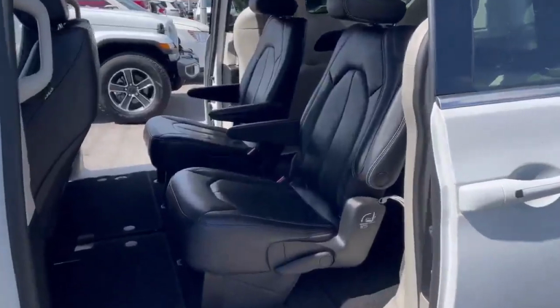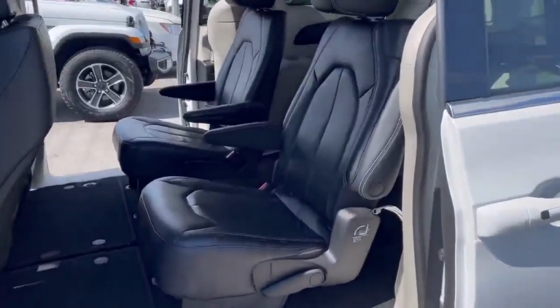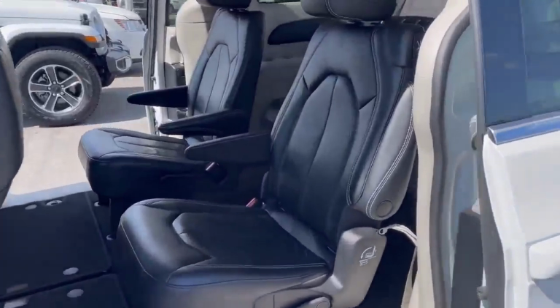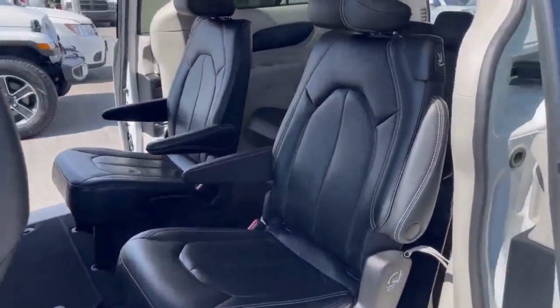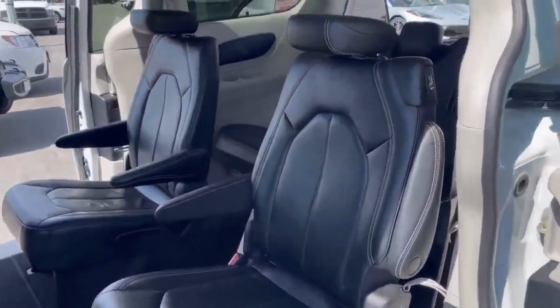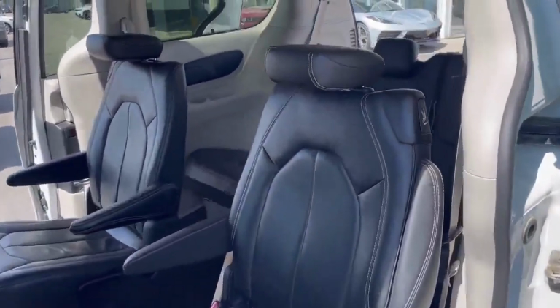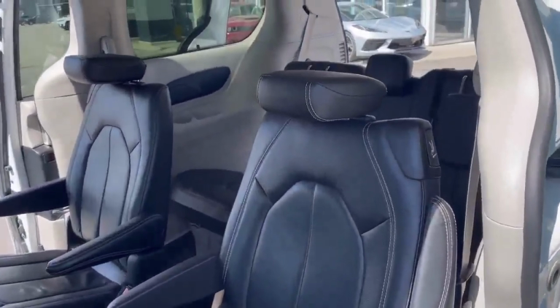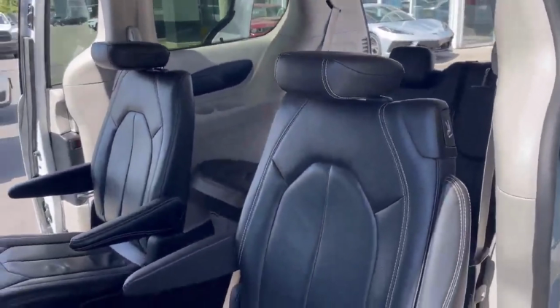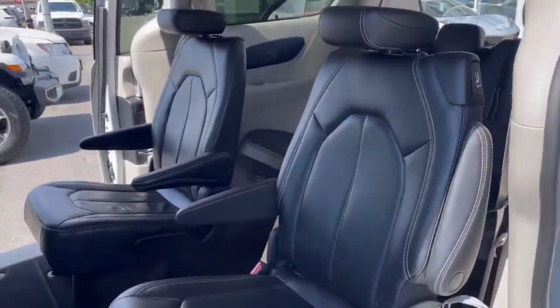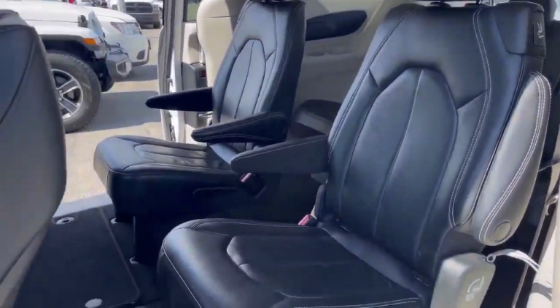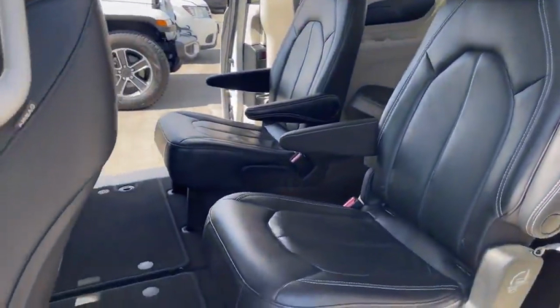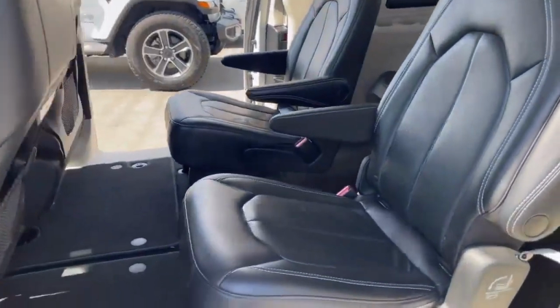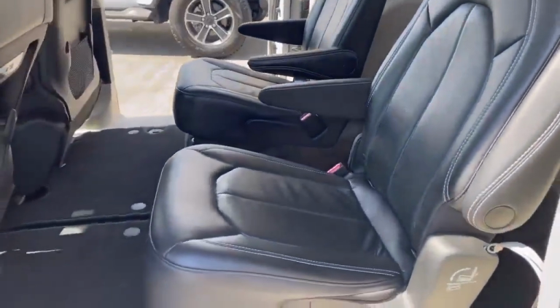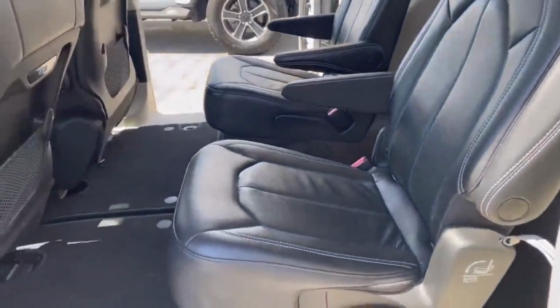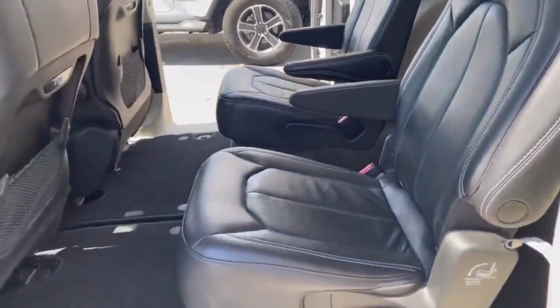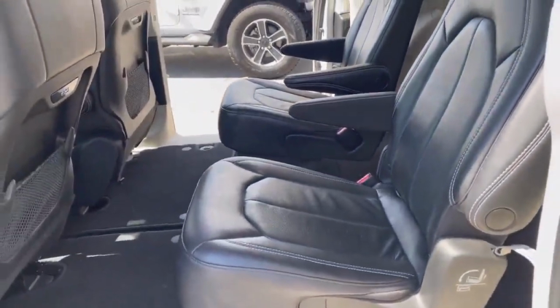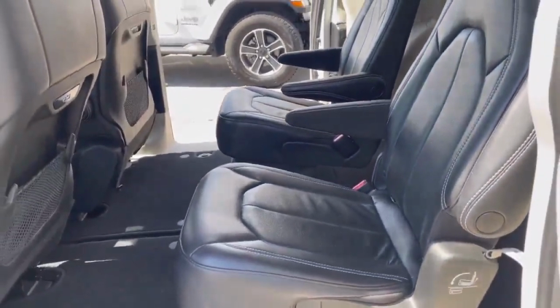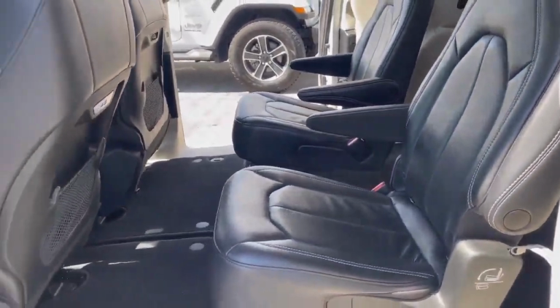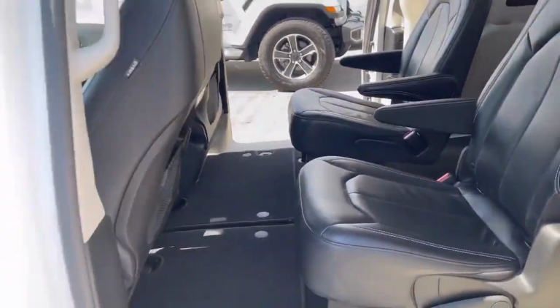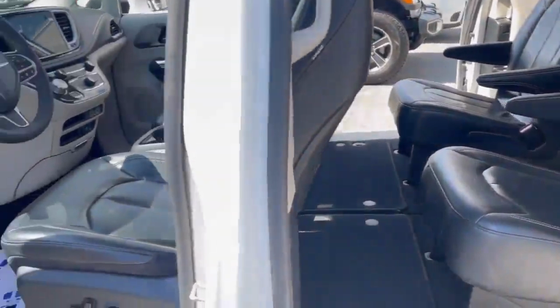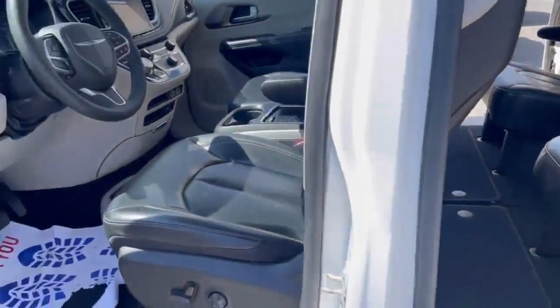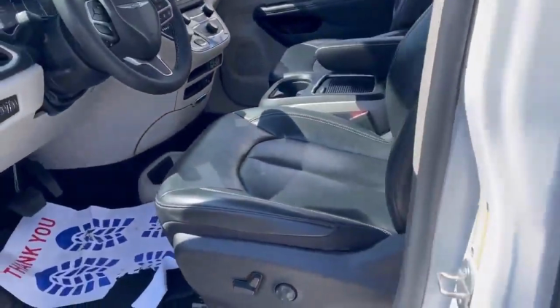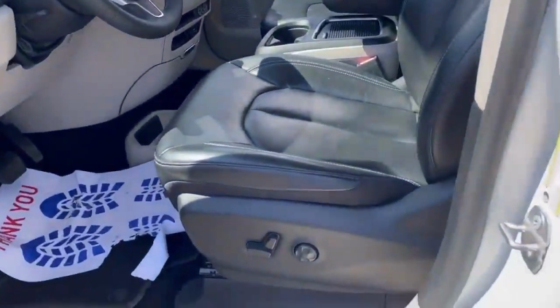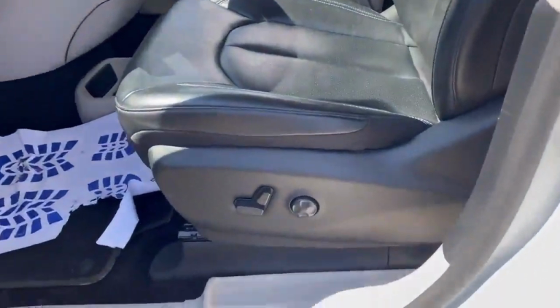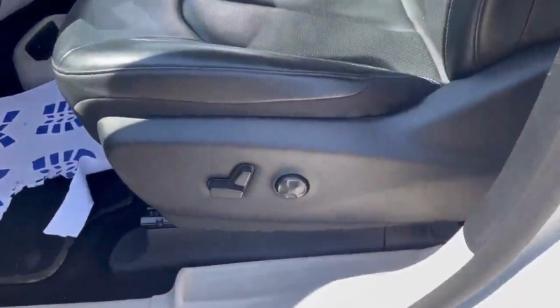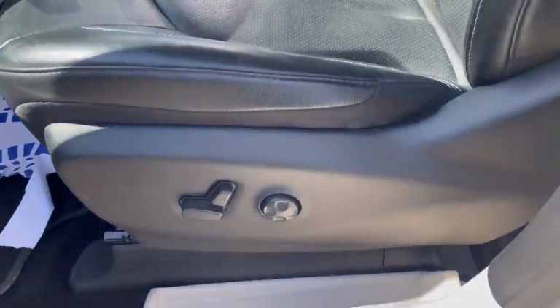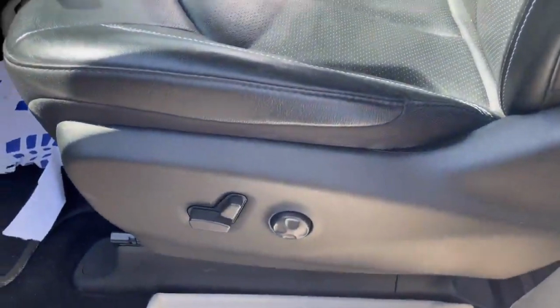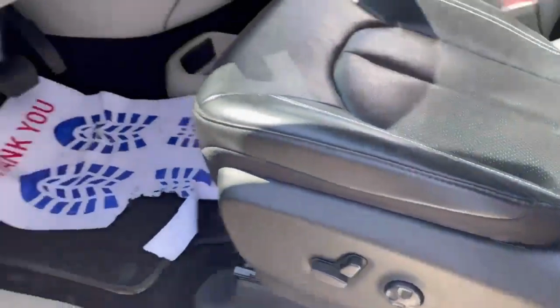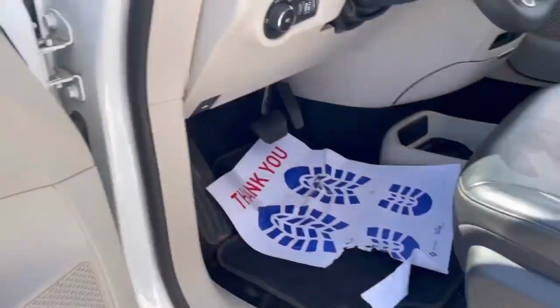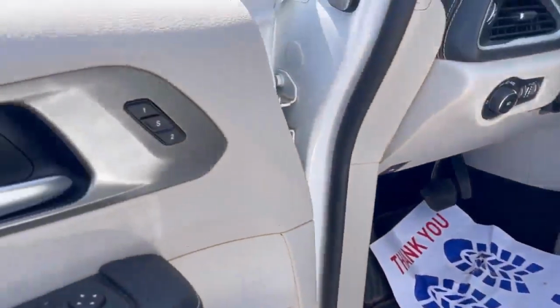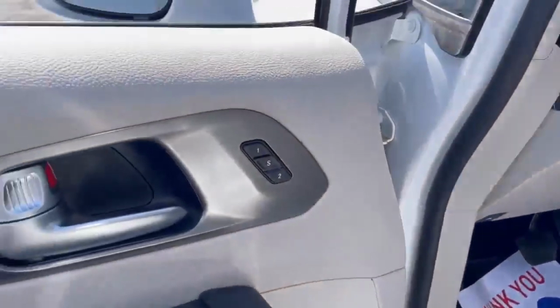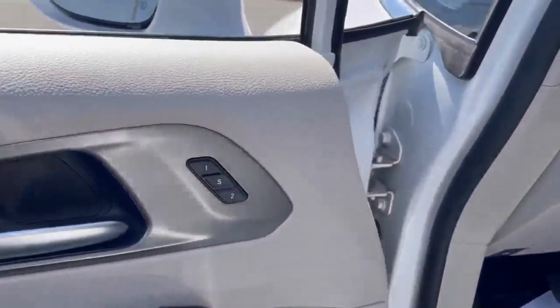The vehicle has seven seats. It's good for family. The middle seats are captain seats. The driver has a power seat with memory.